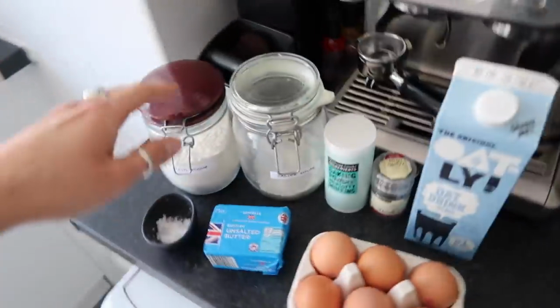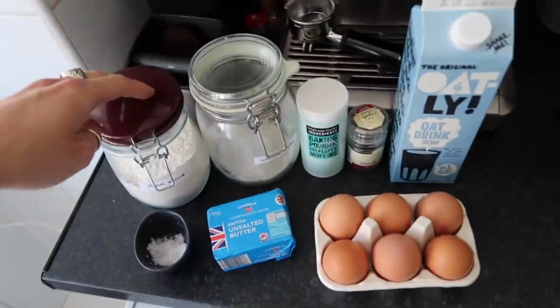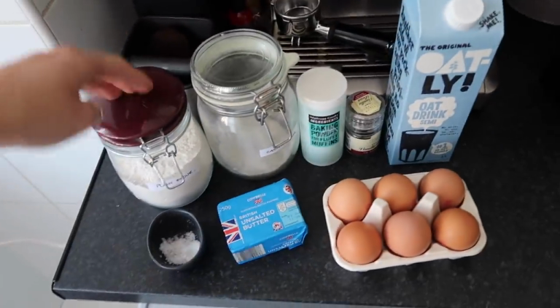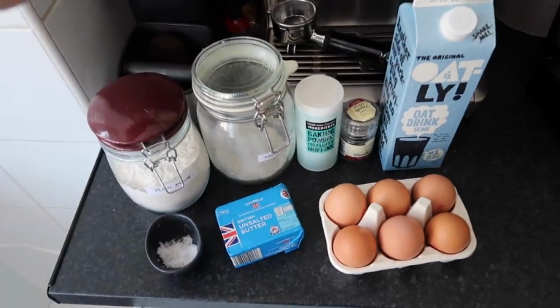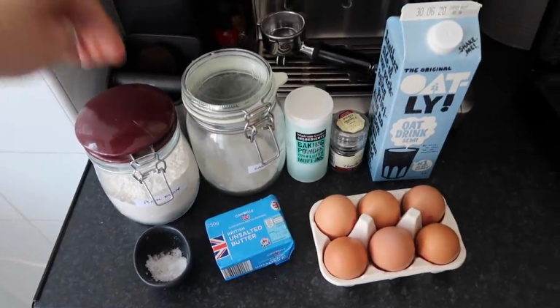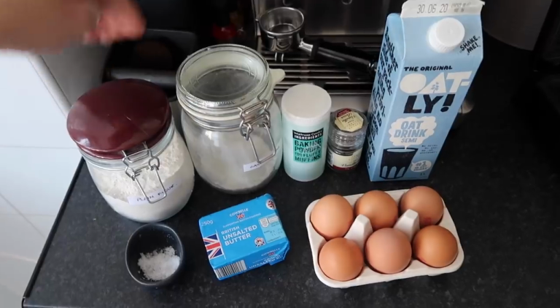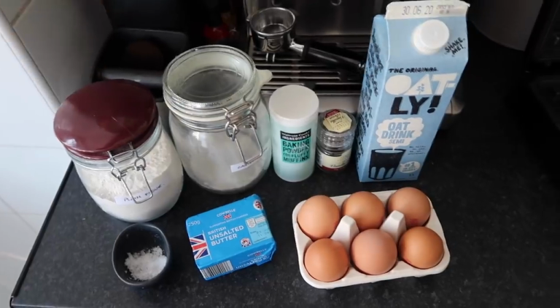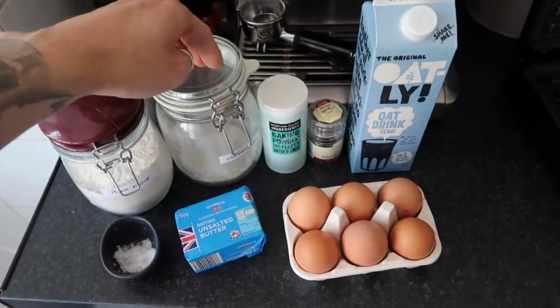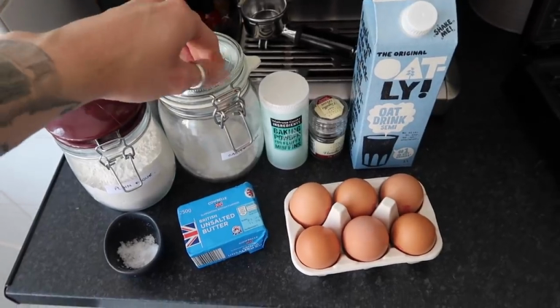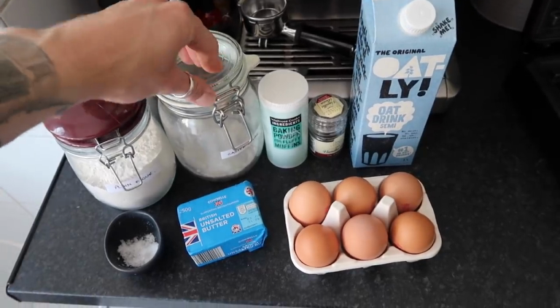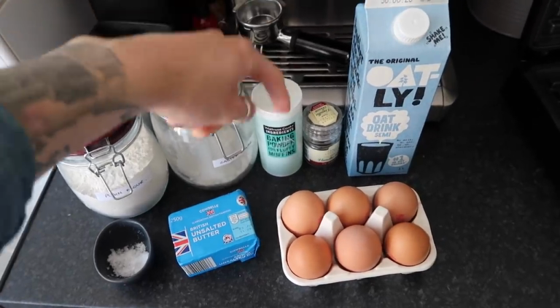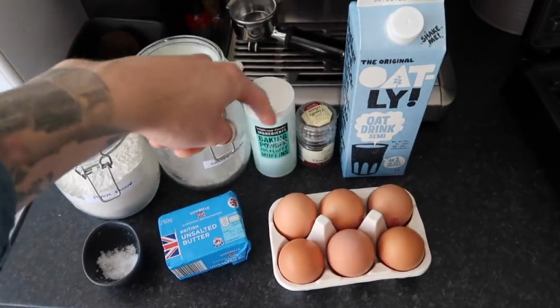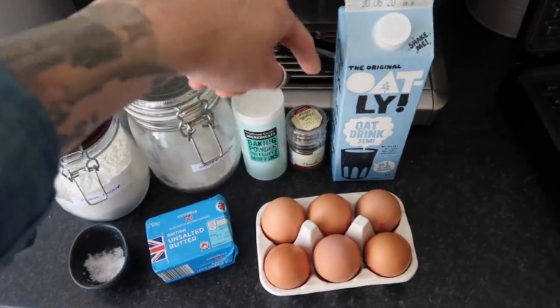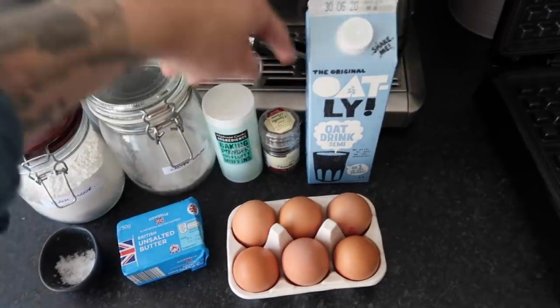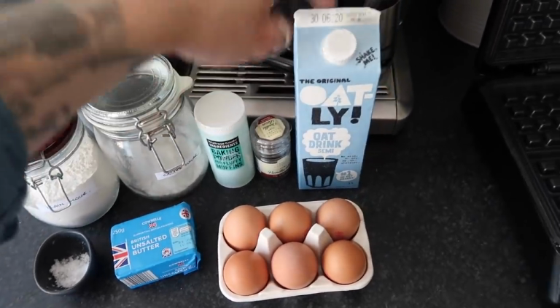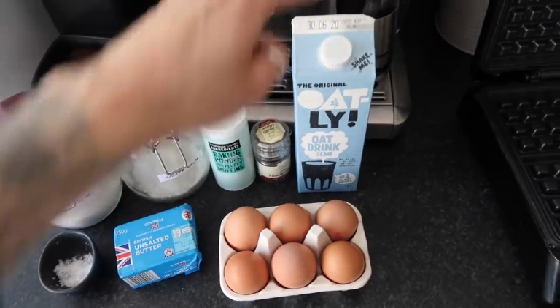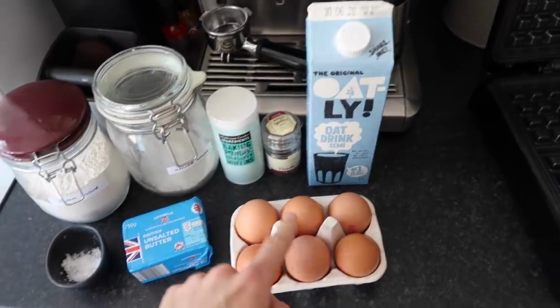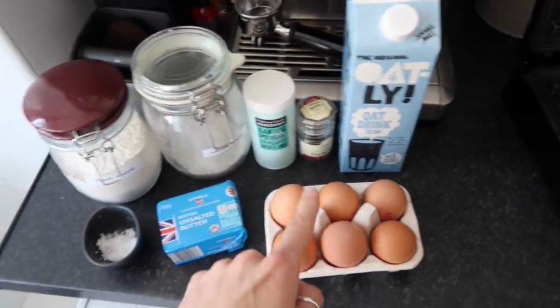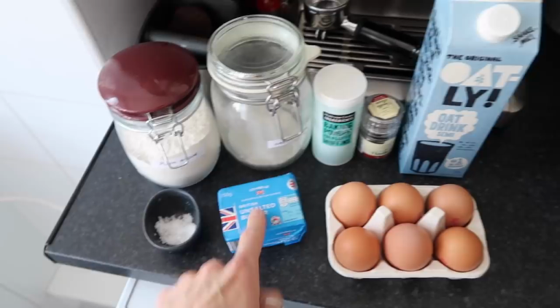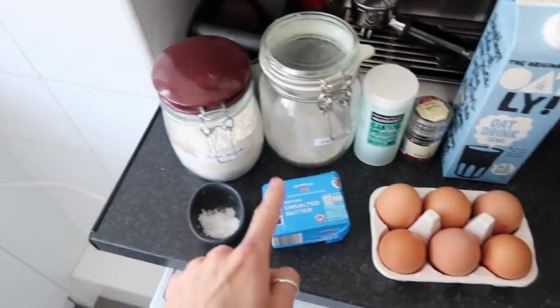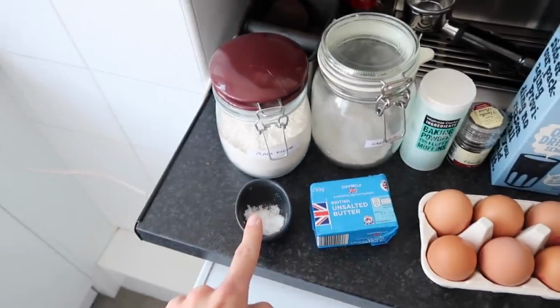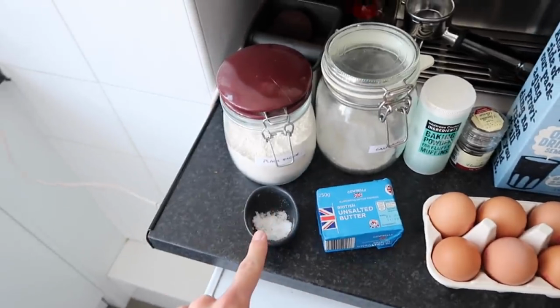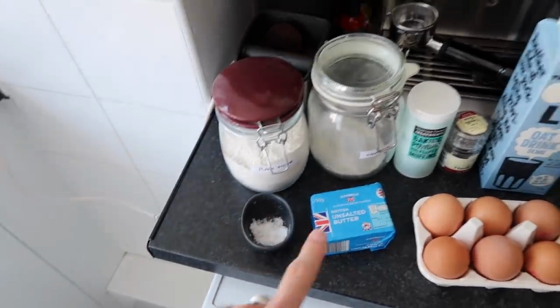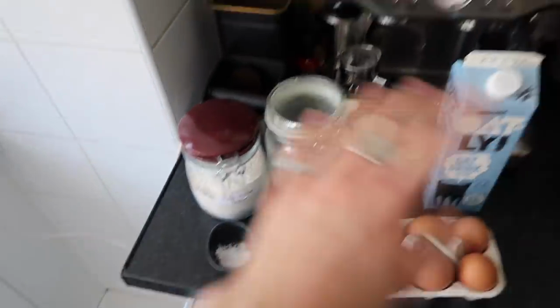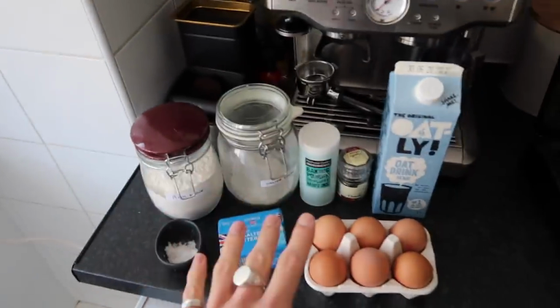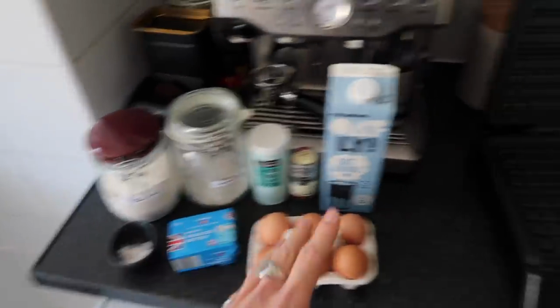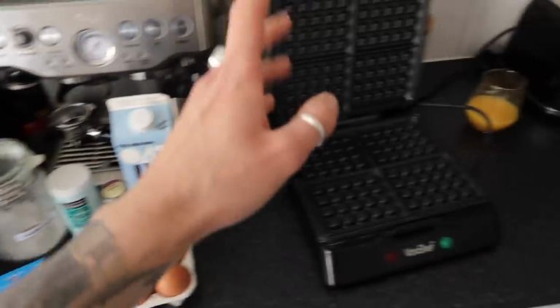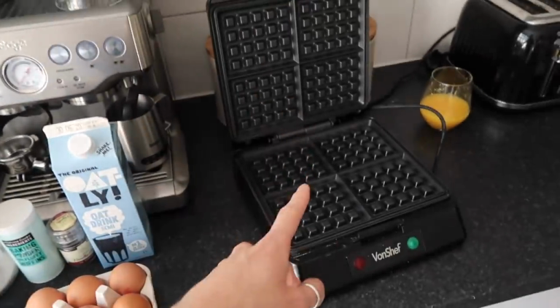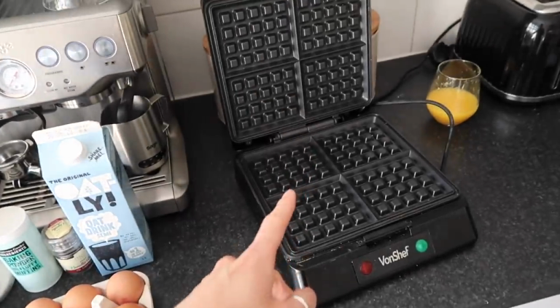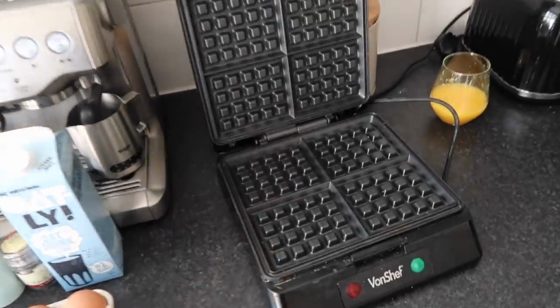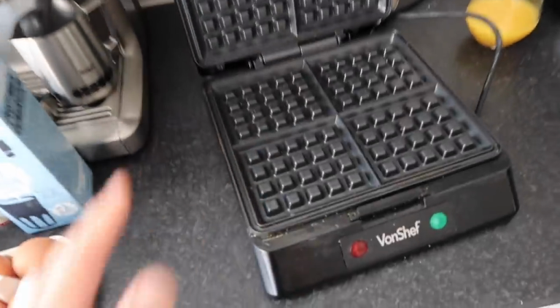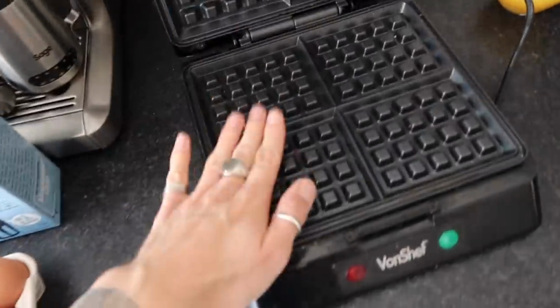These are all the ingredients you're going to need: flour, caster sugar, baking powder, vanilla, milk, eggs, butter and salt. Stir all that in a bowl and bang it in a waffle iron.